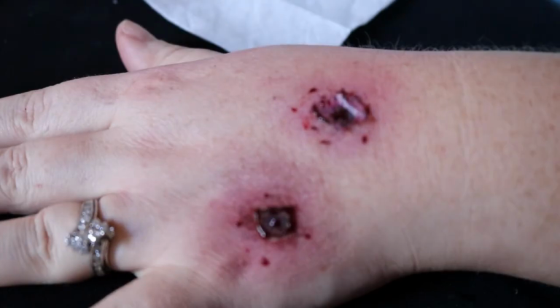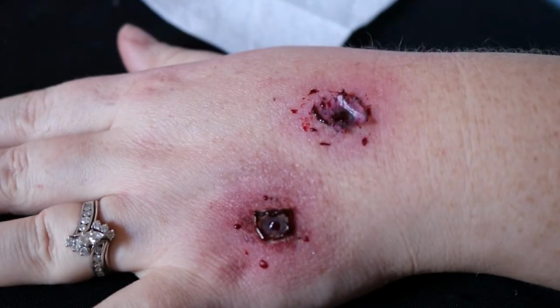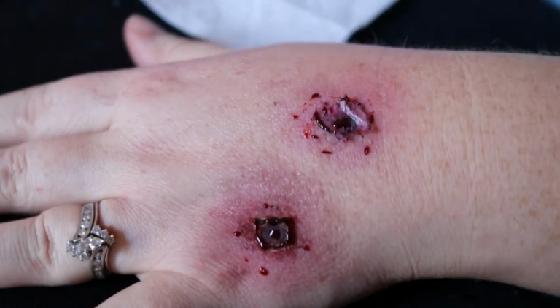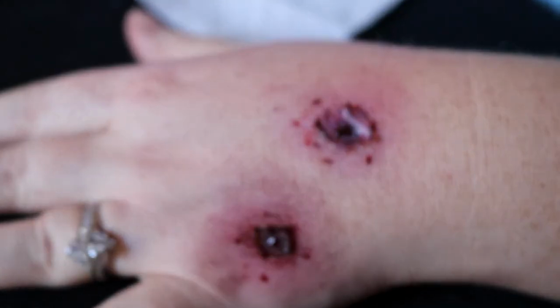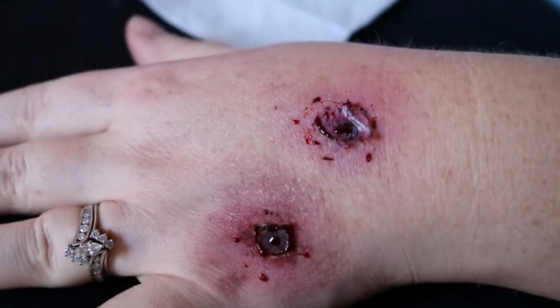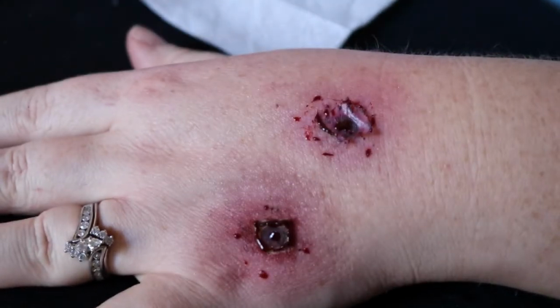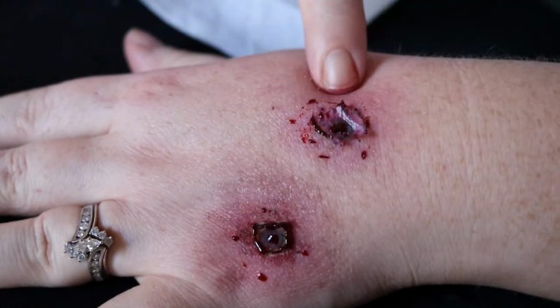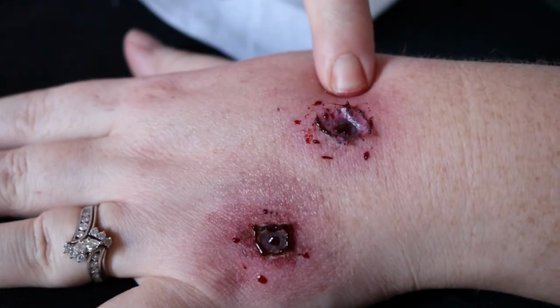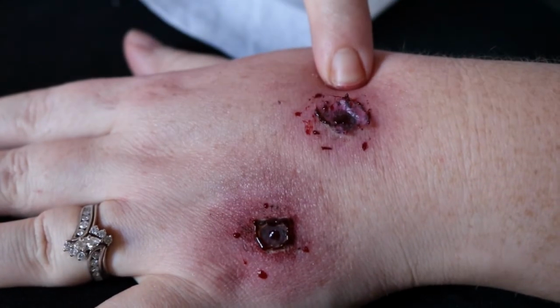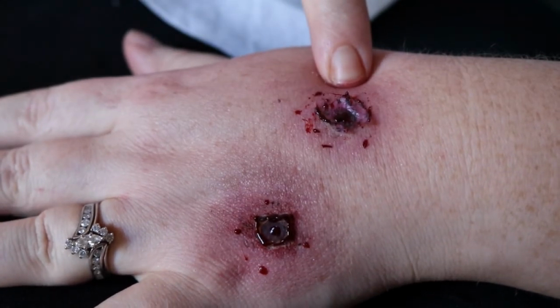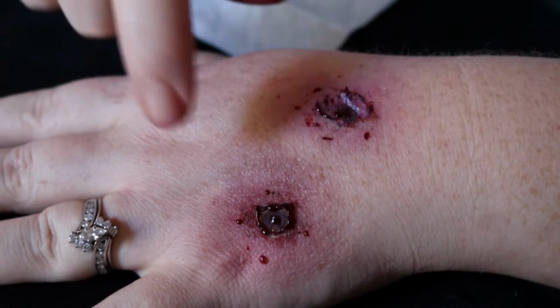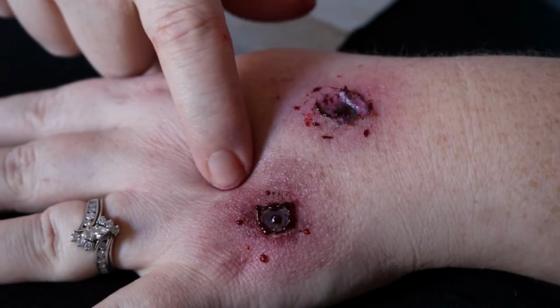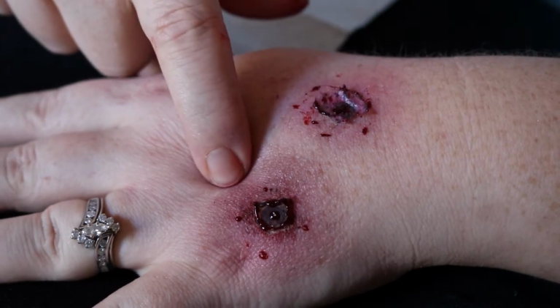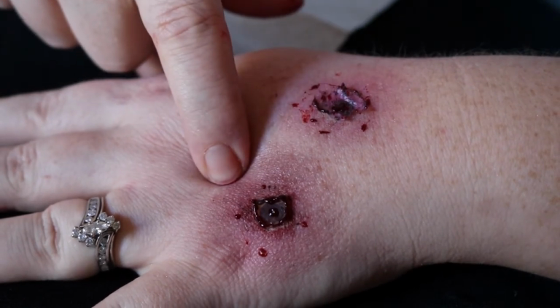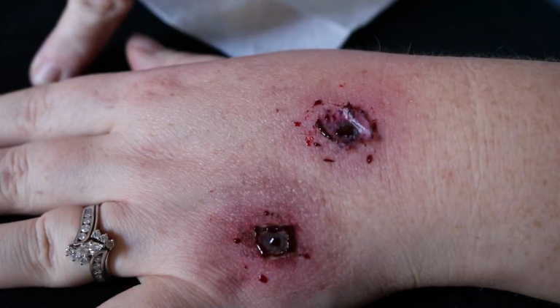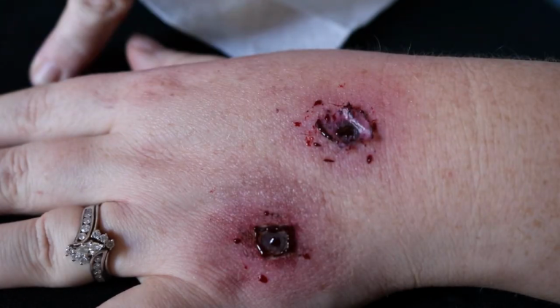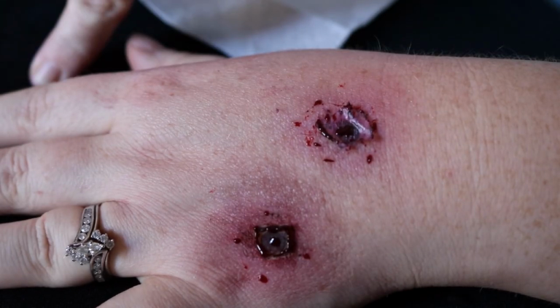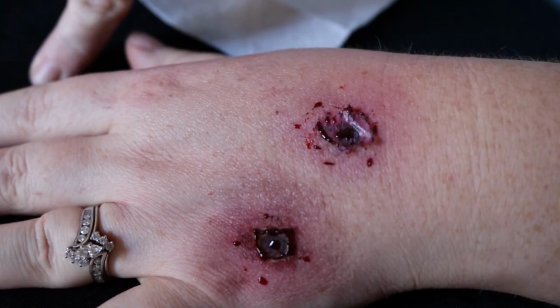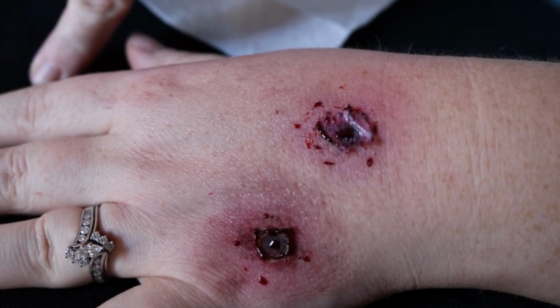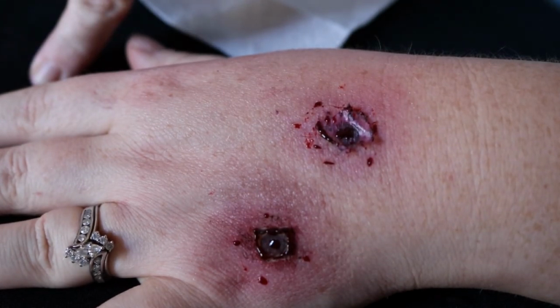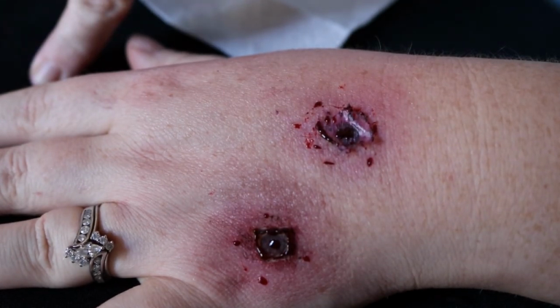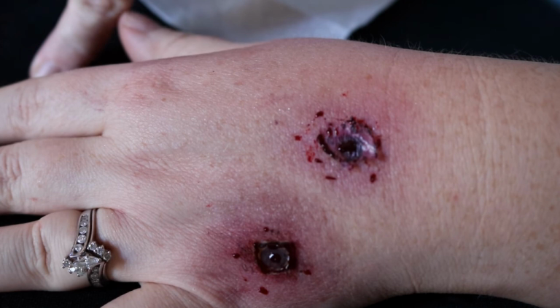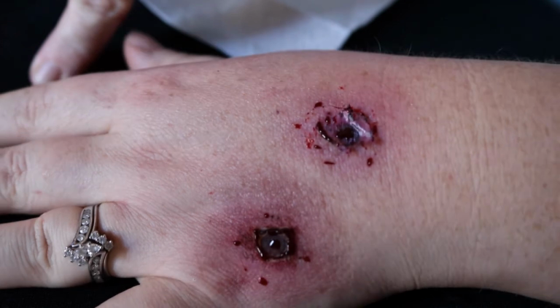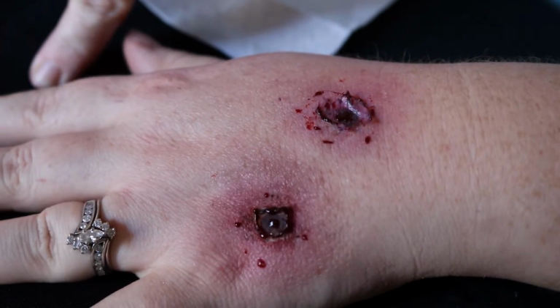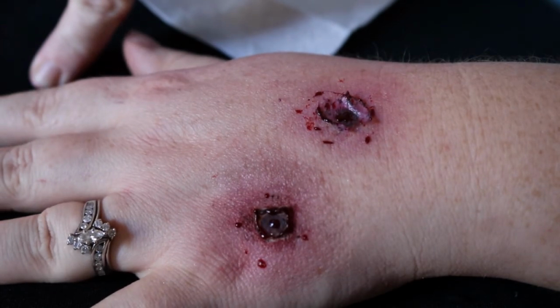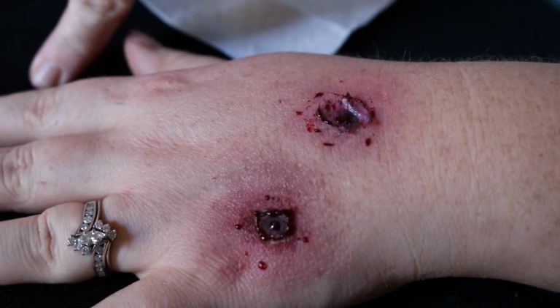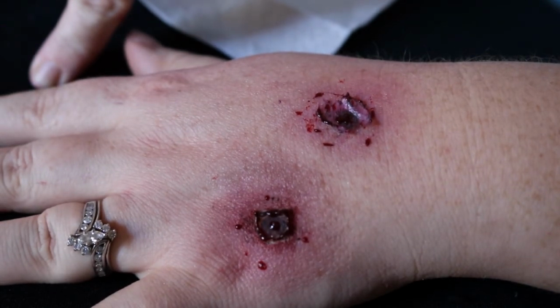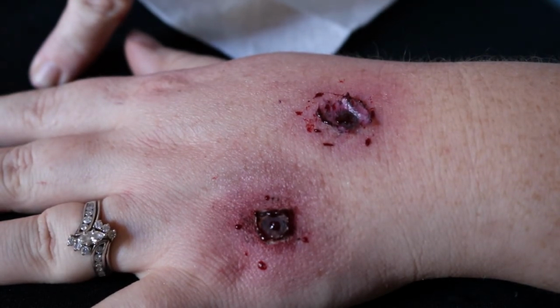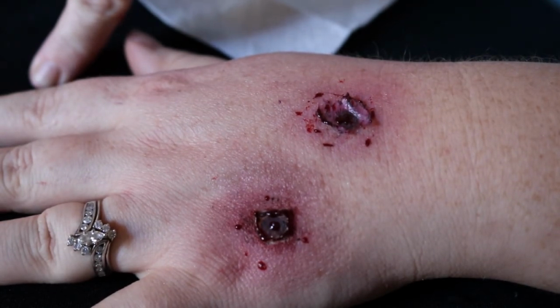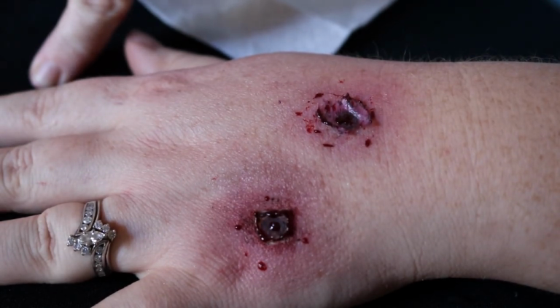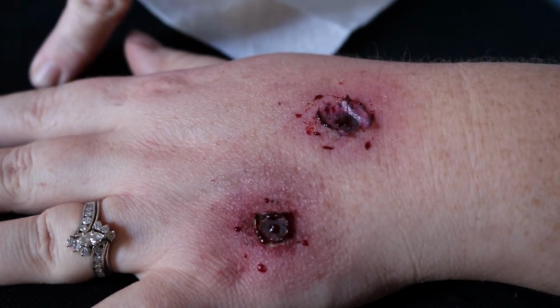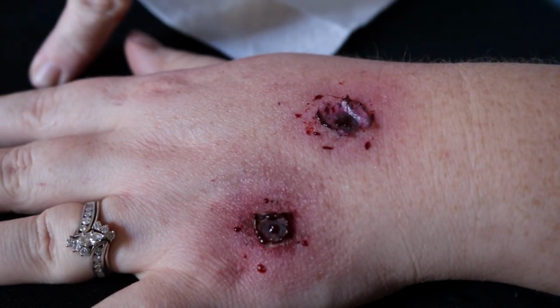And there you go, guys — that's how you would make a DIY cigarette burn and an FX cigarette burn. If you guys enjoyed this video and want to see some more Halloween-inspired videos, go ahead and give this a like, subscribe, and I'll see you guys in the next one — bye!